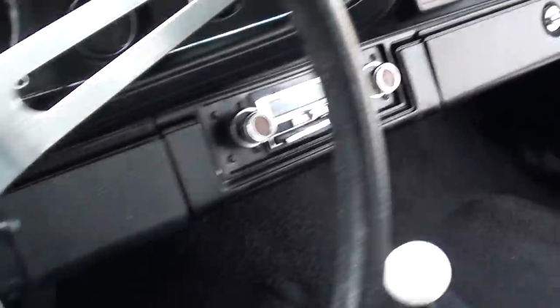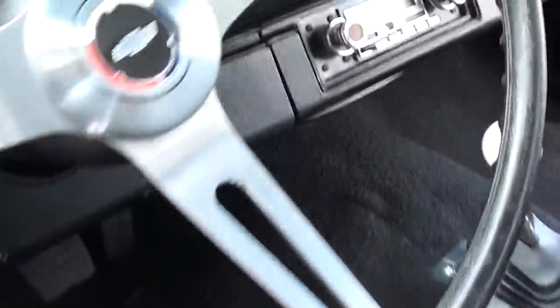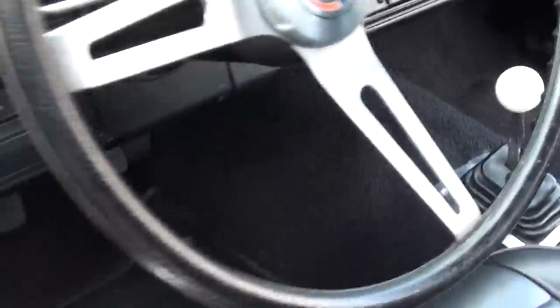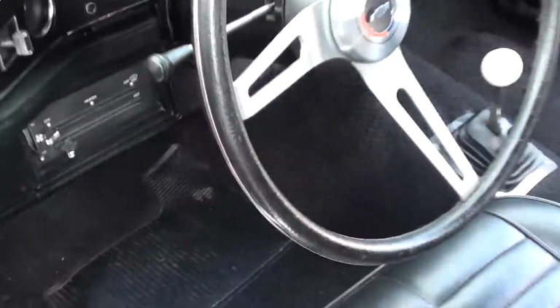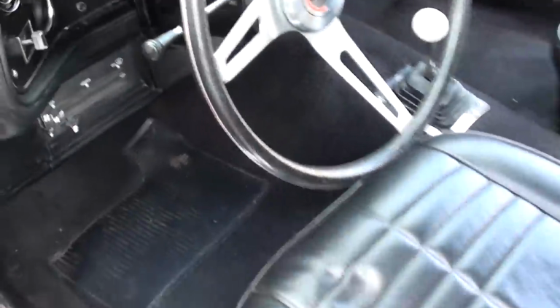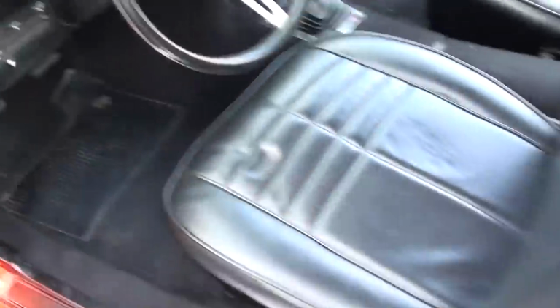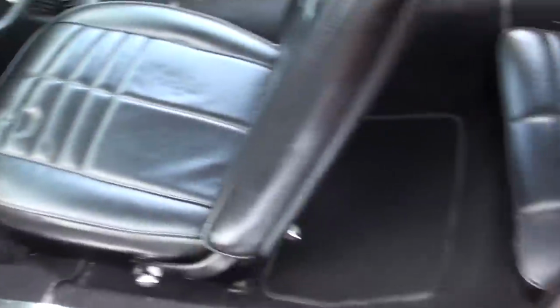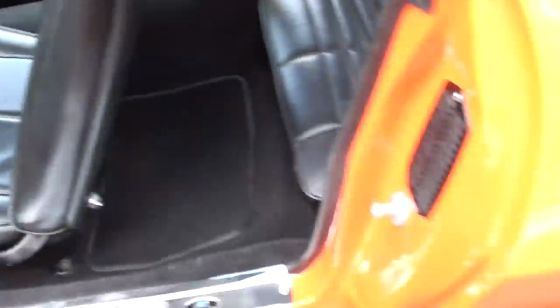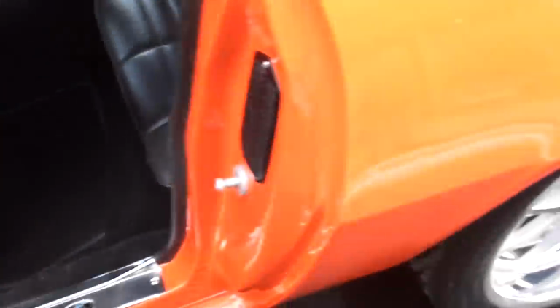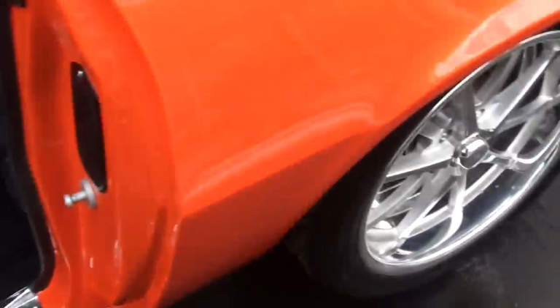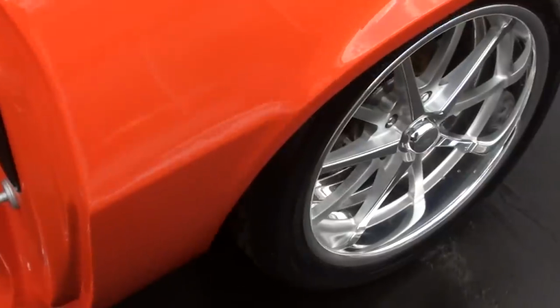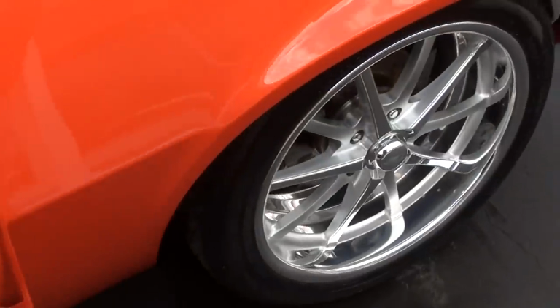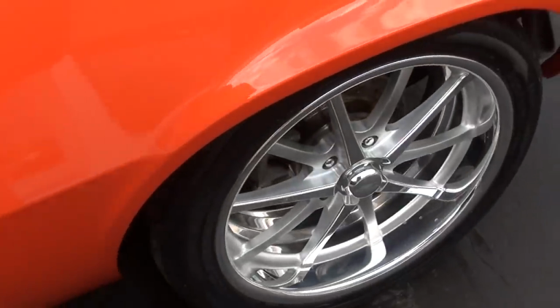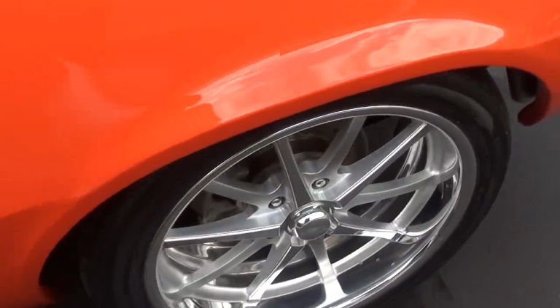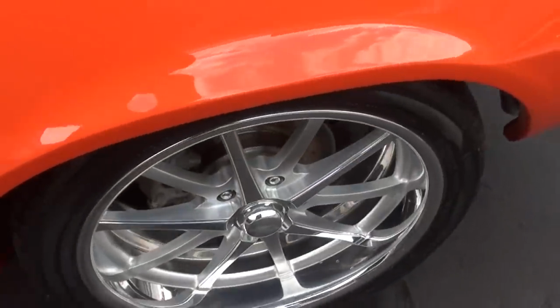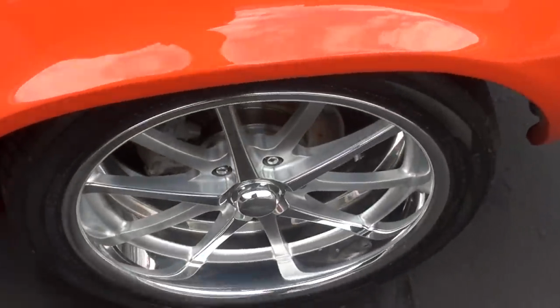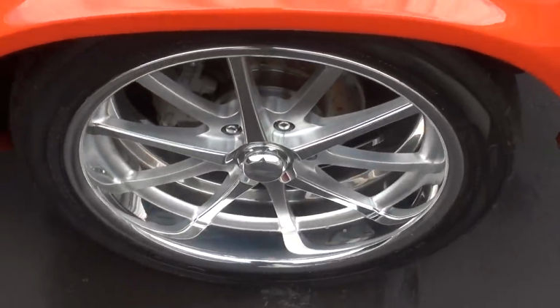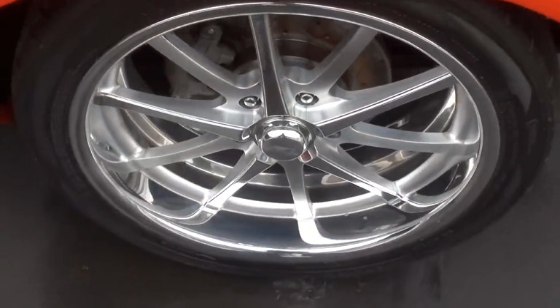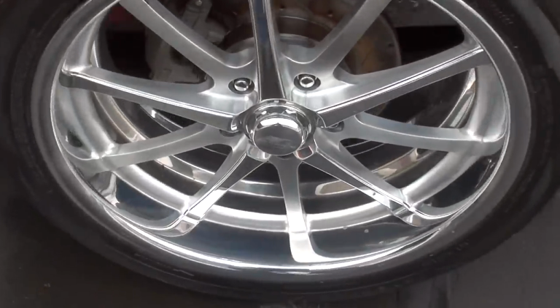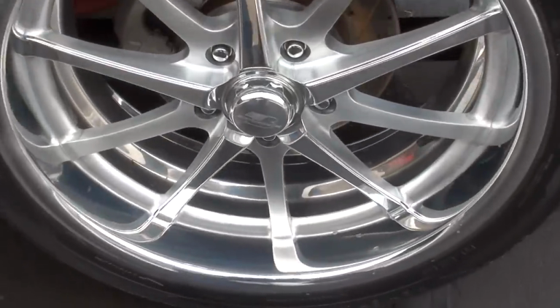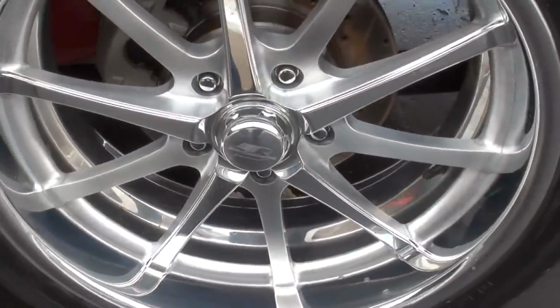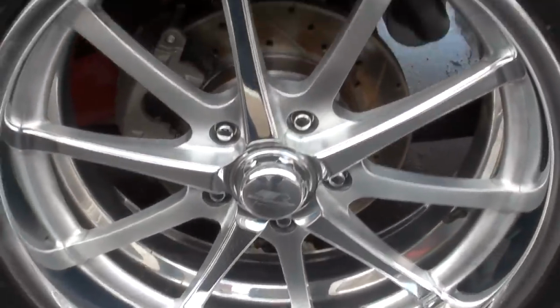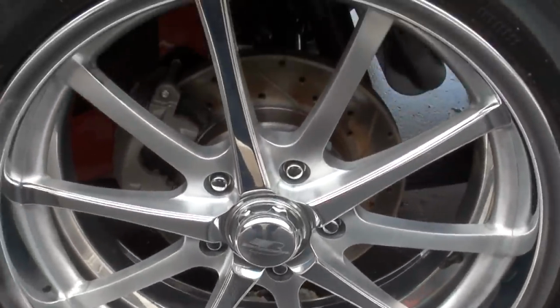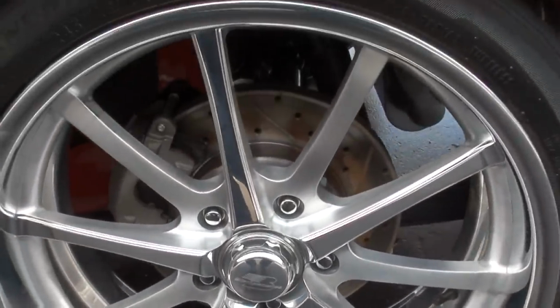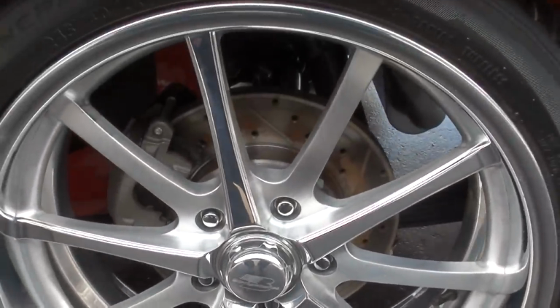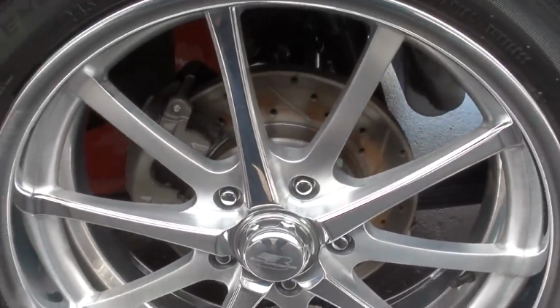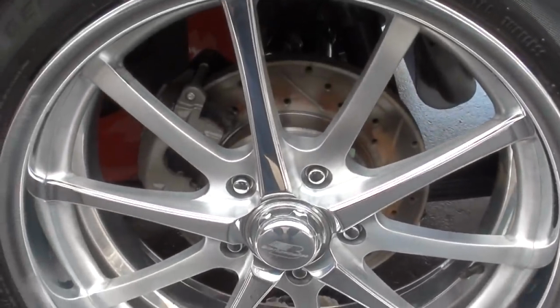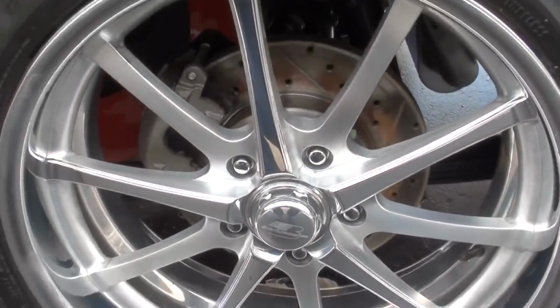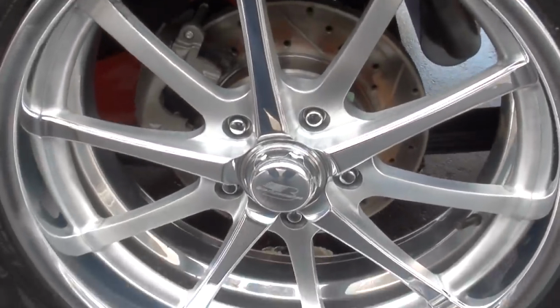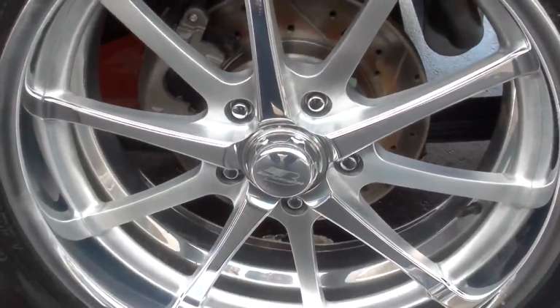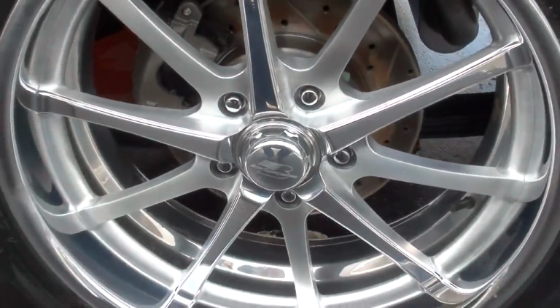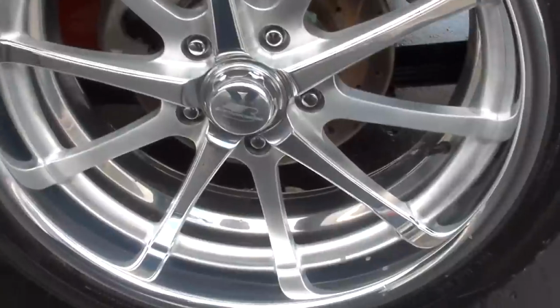The guy I bought it from said there are very few miles on it since this car was done. He said it was done just about a year ago.